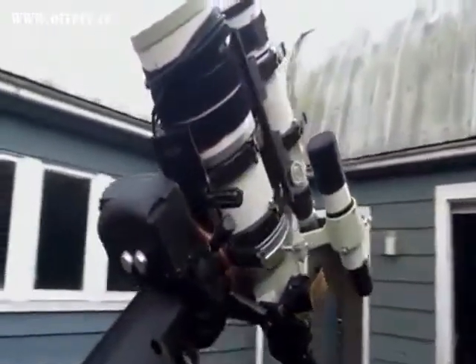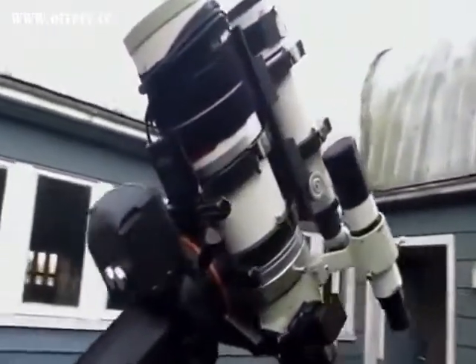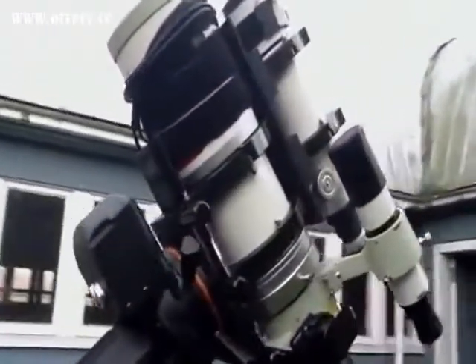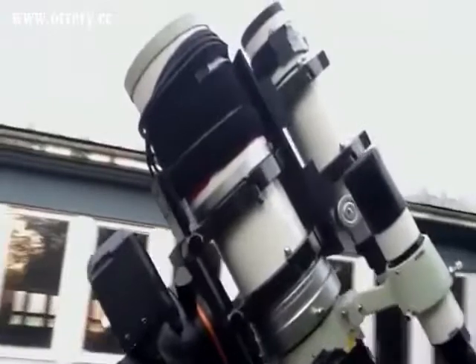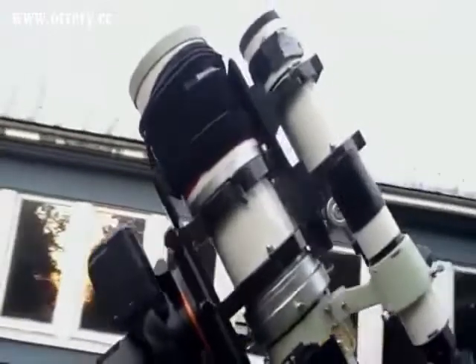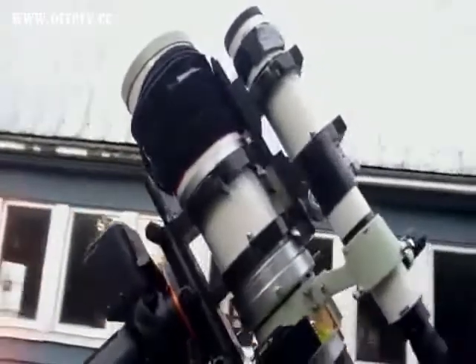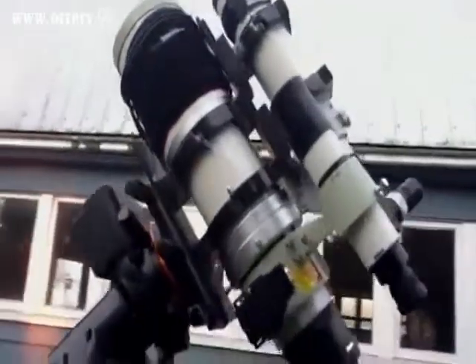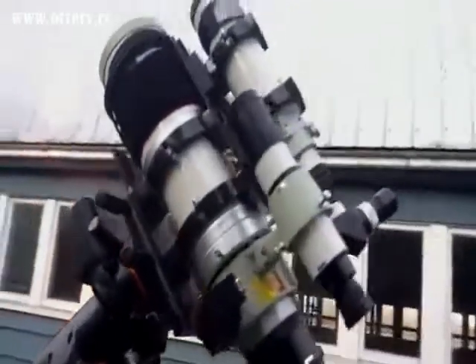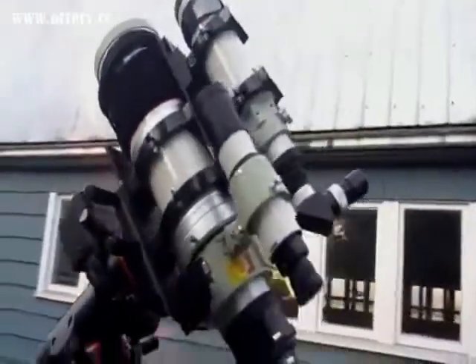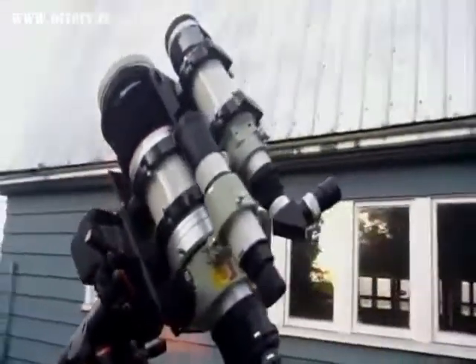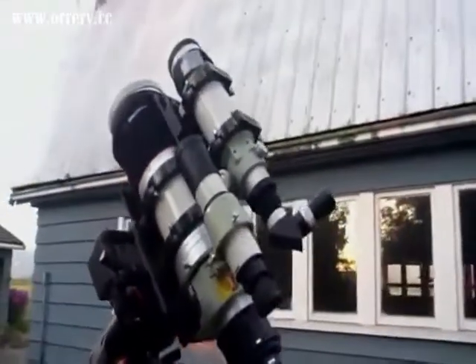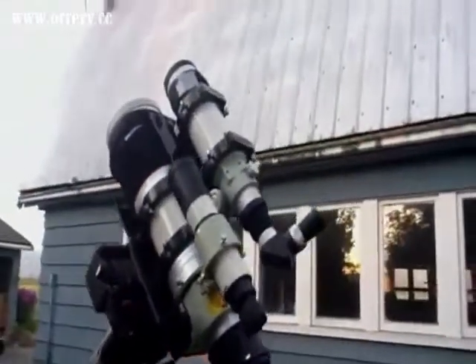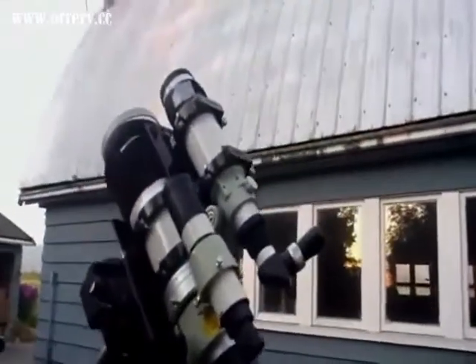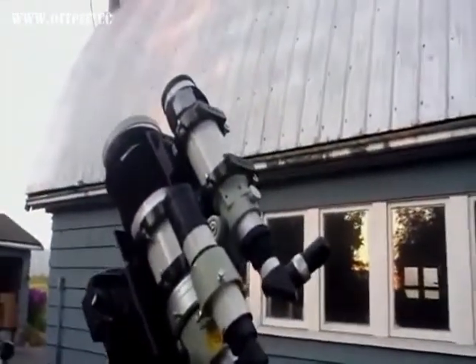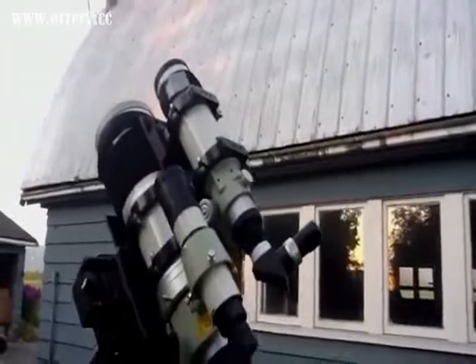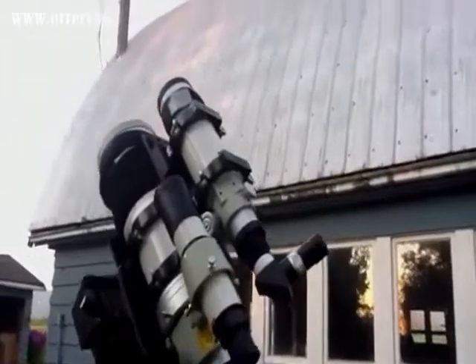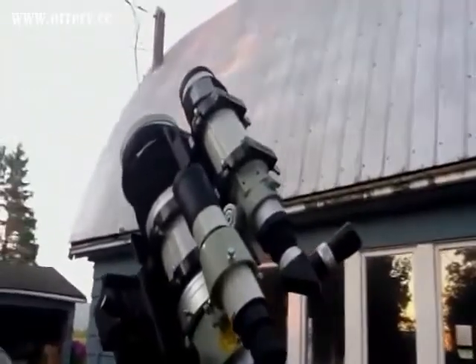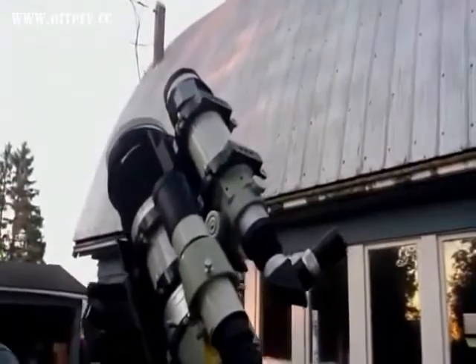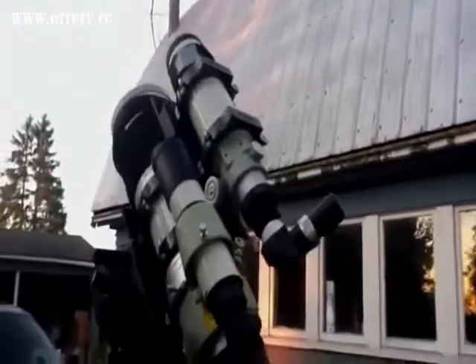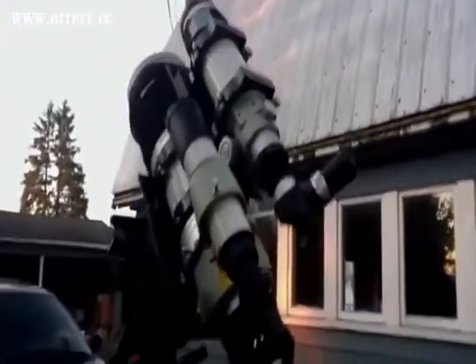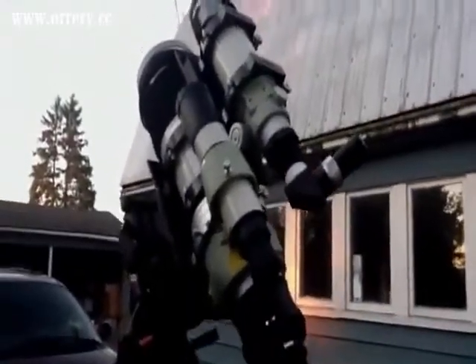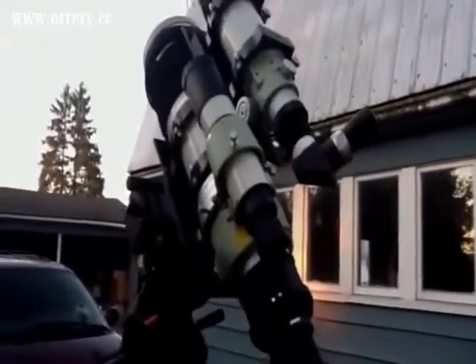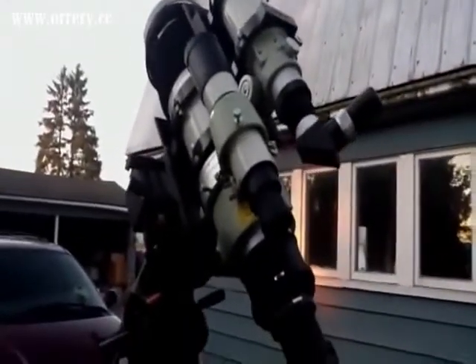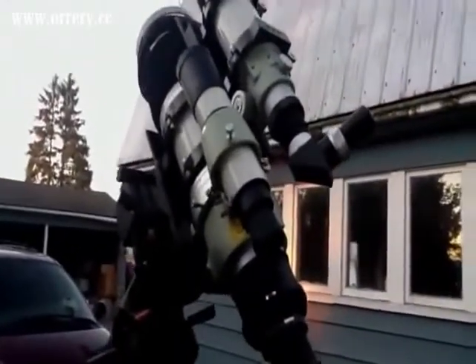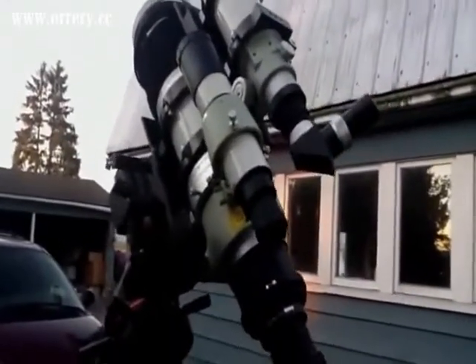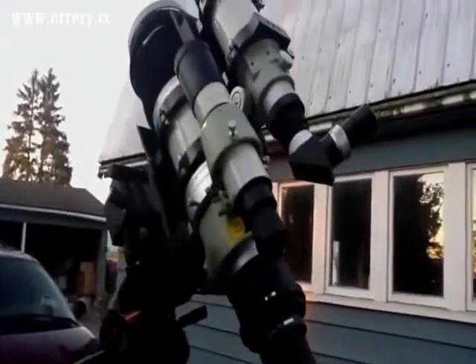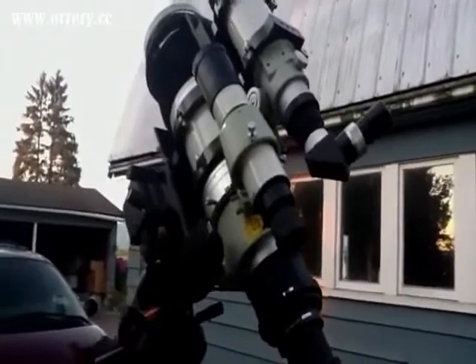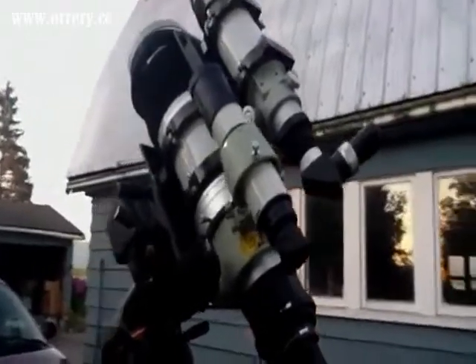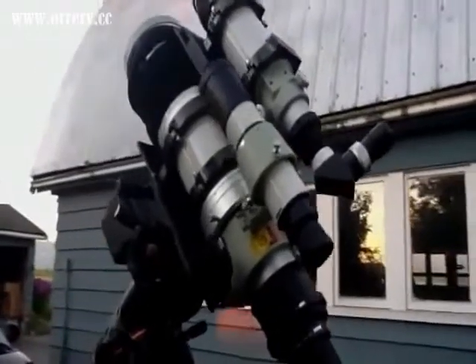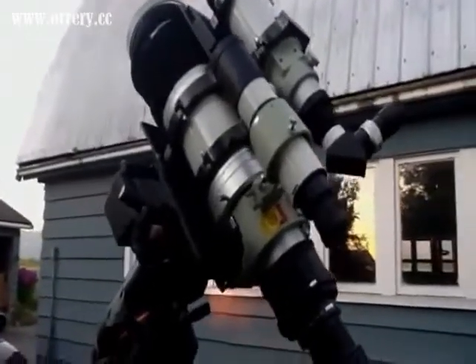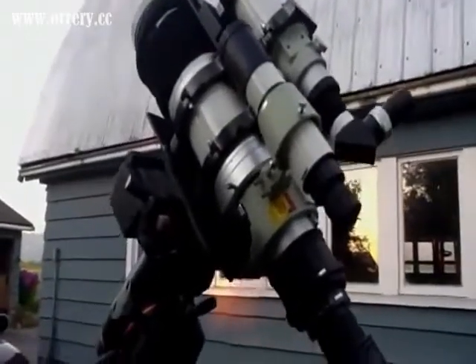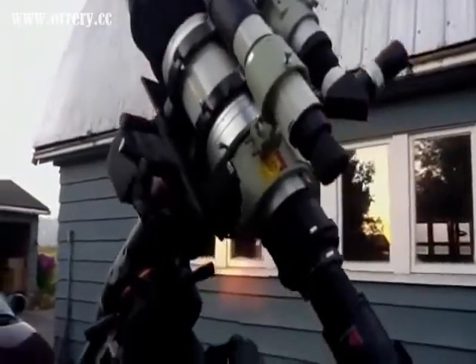I've got this set up with a guide scope on top, which is also a little Takahashi — it's an FS60C guide scope — and there's a little finder scope here for setting up the alignment stars and things.